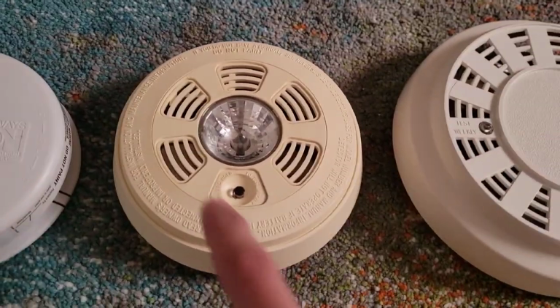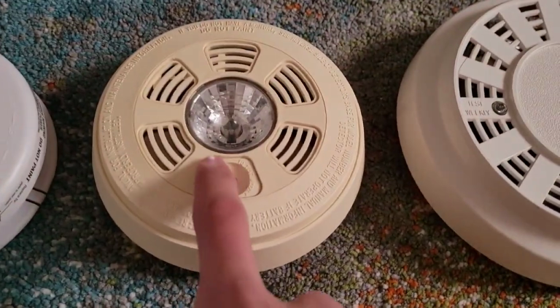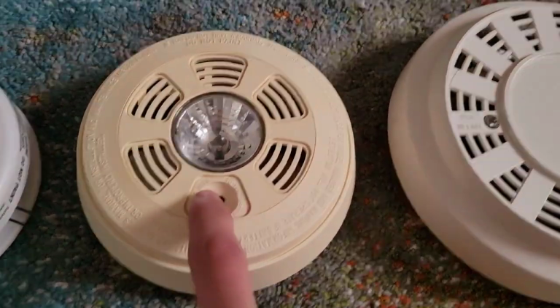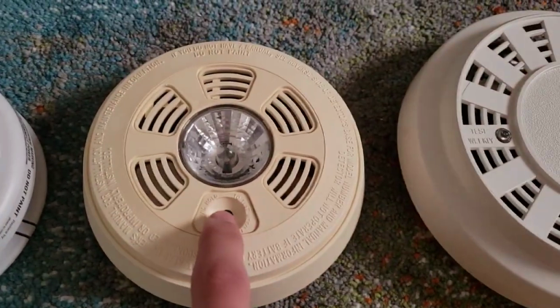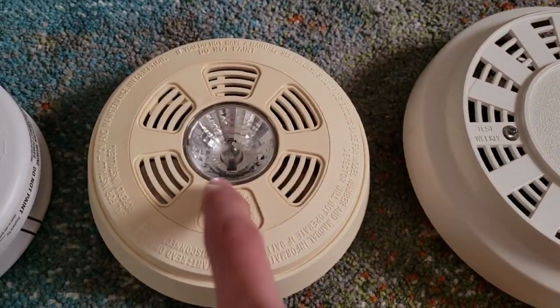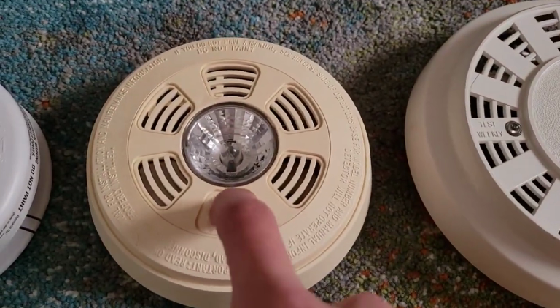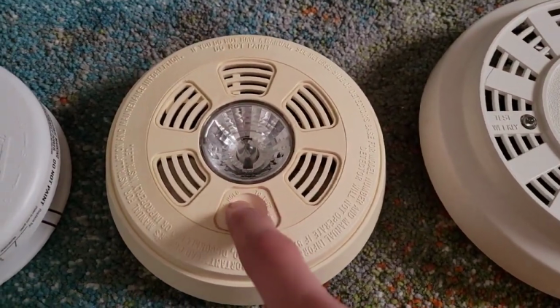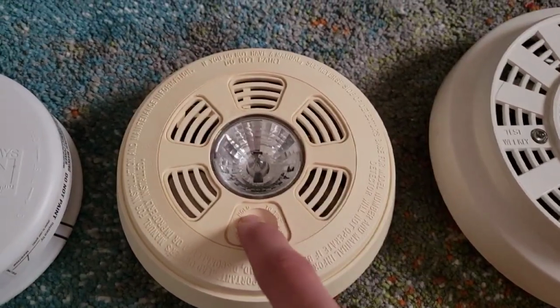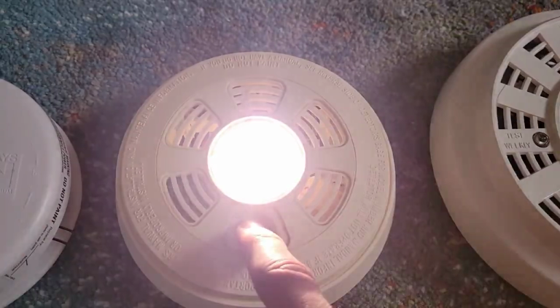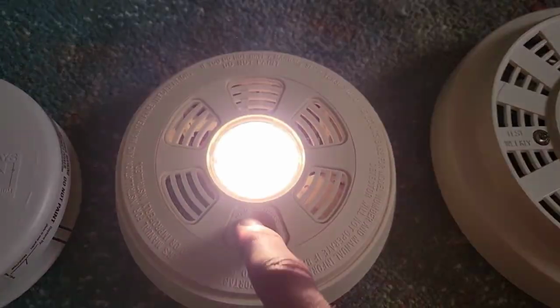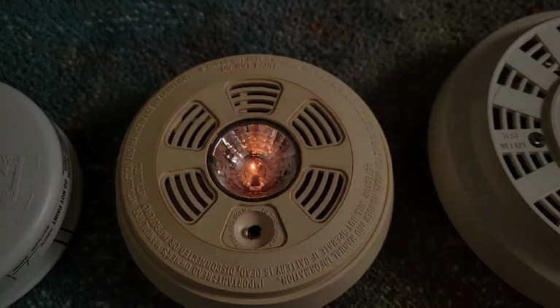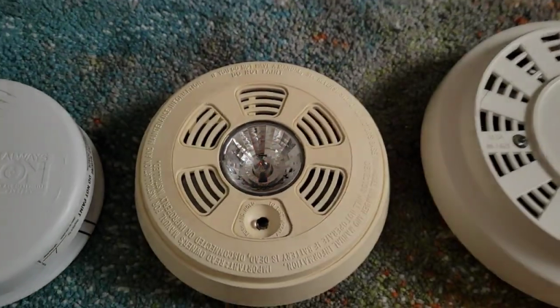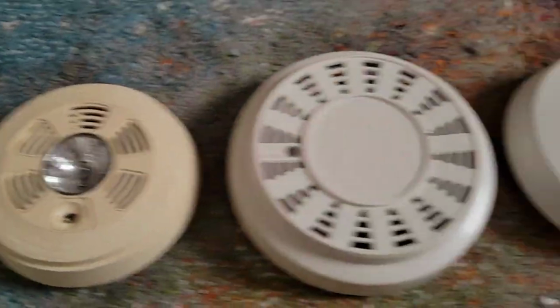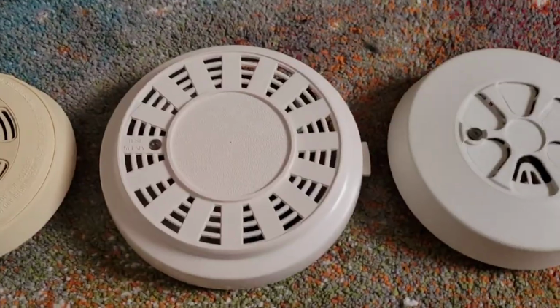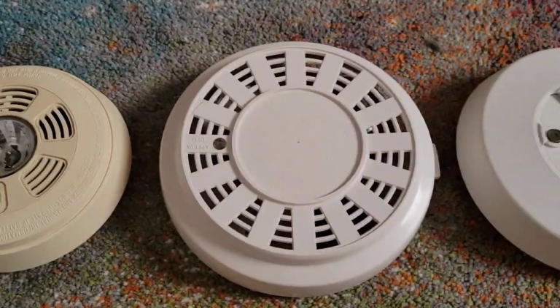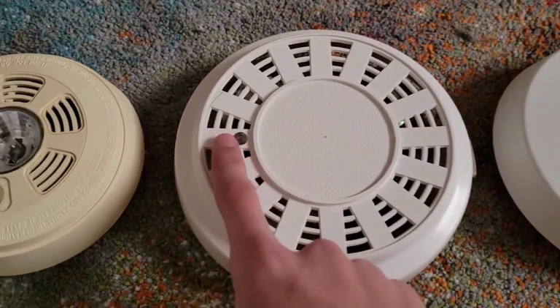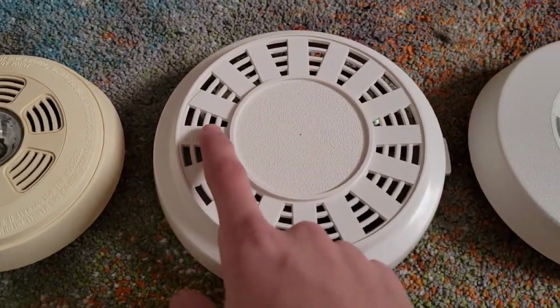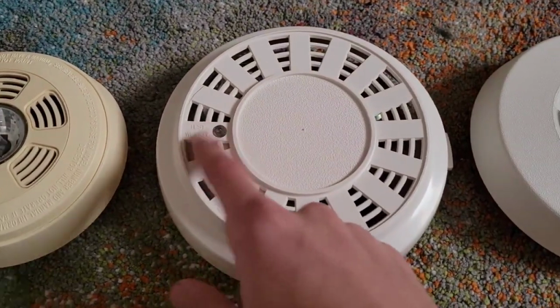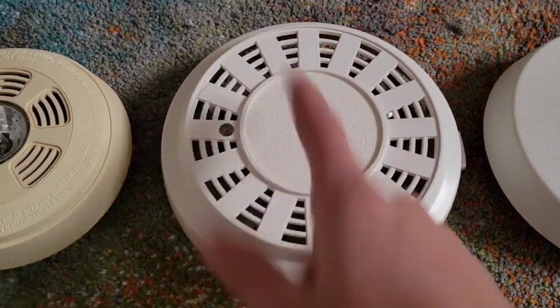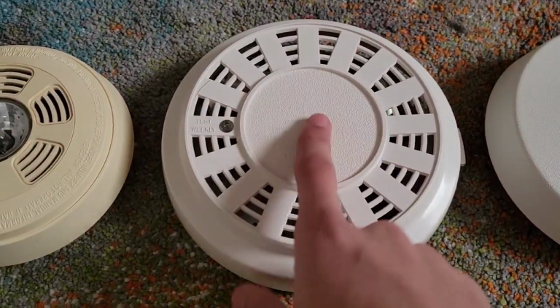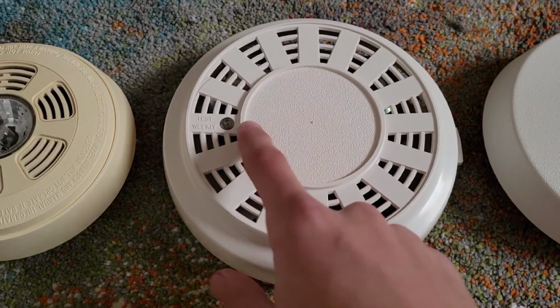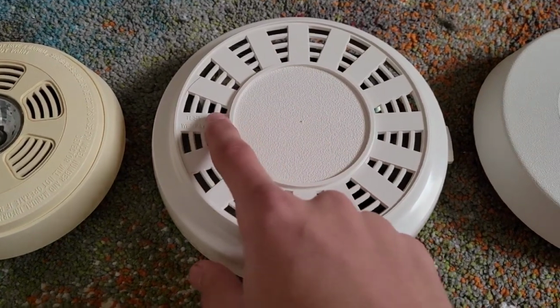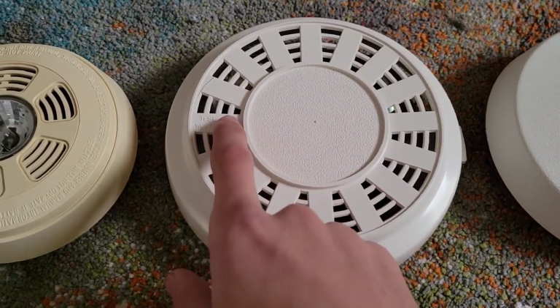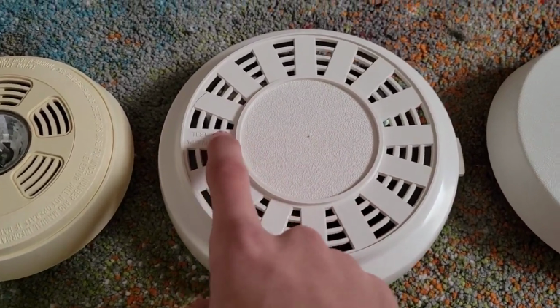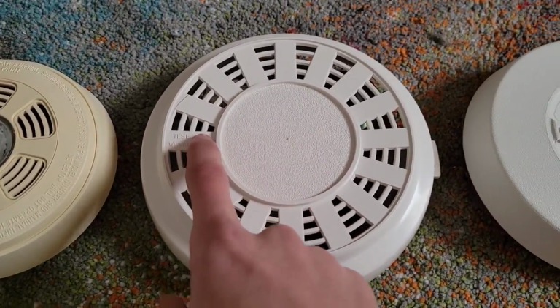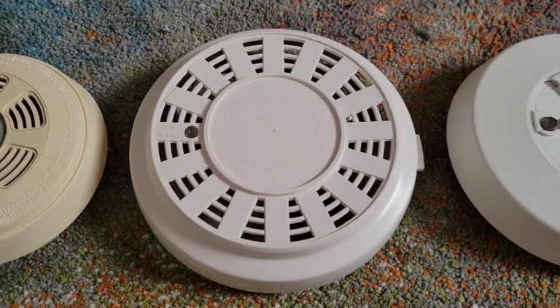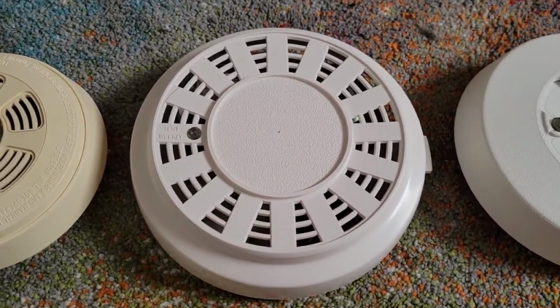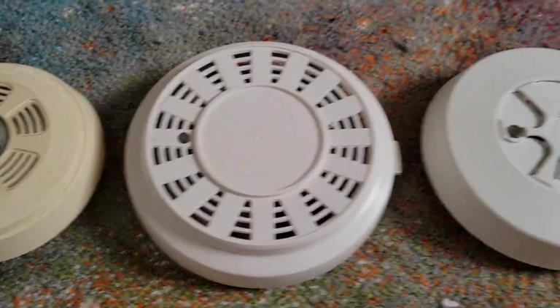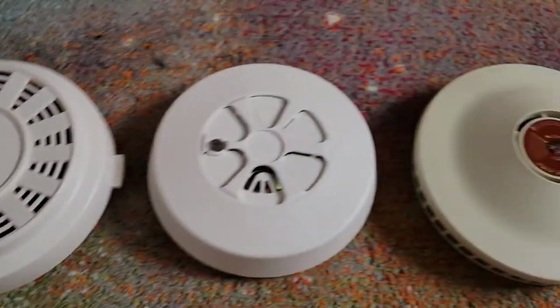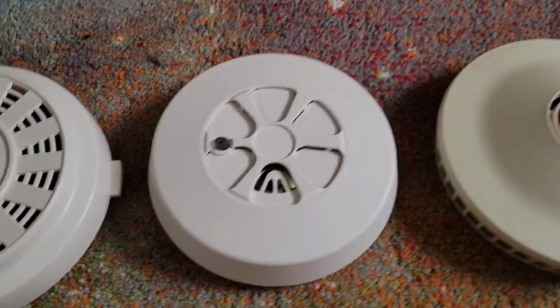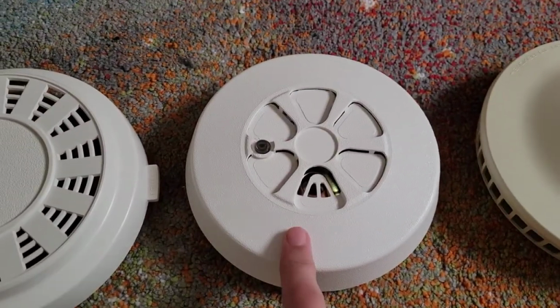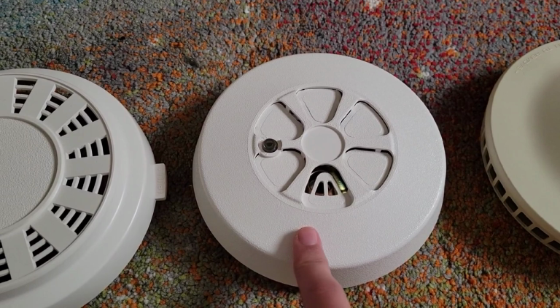This one's older but has the same horn with an escape light. This one's even older with a little squealer horn attached to it. Same scenario.